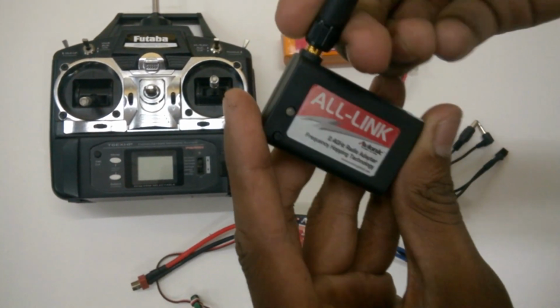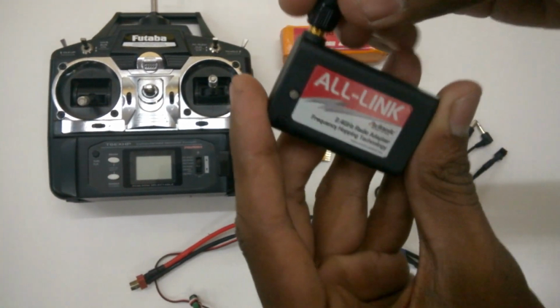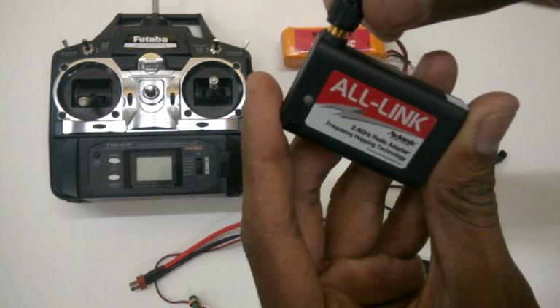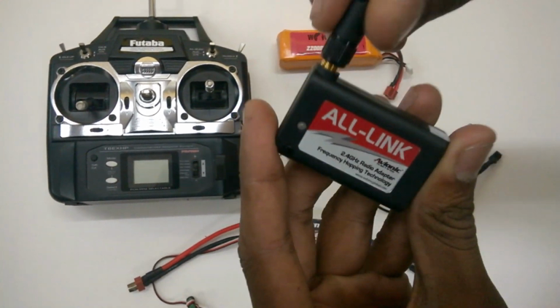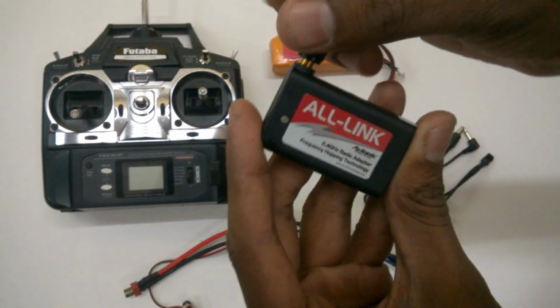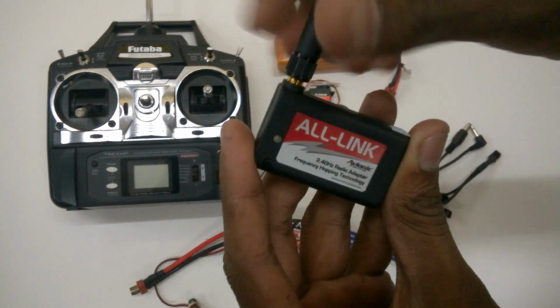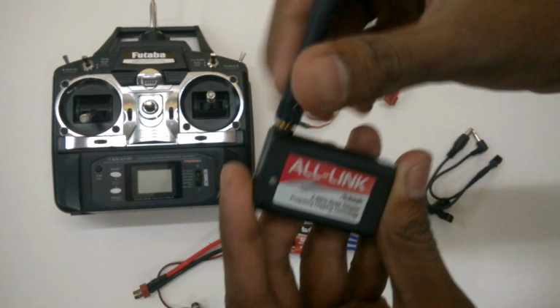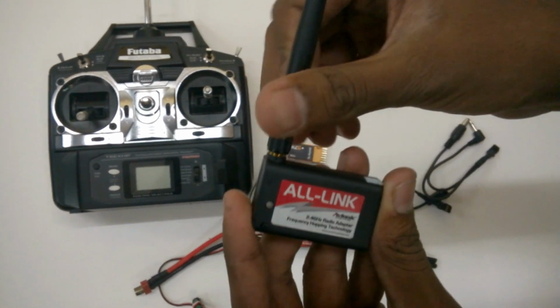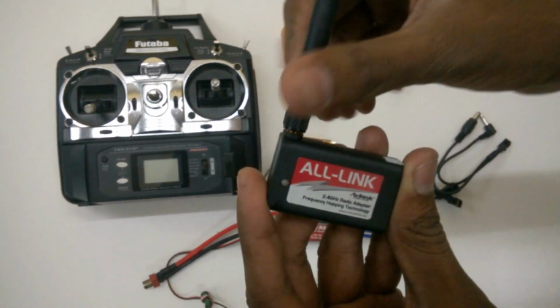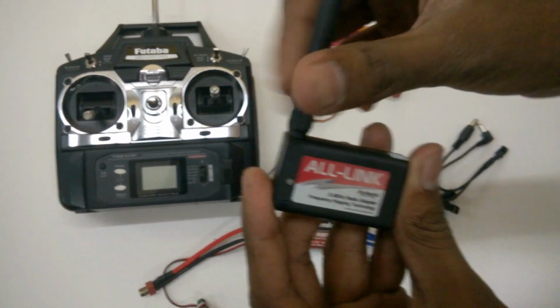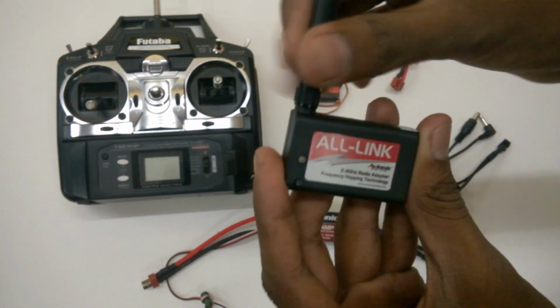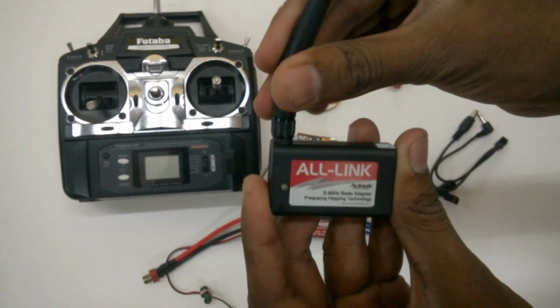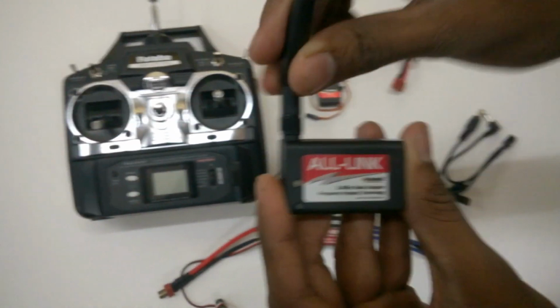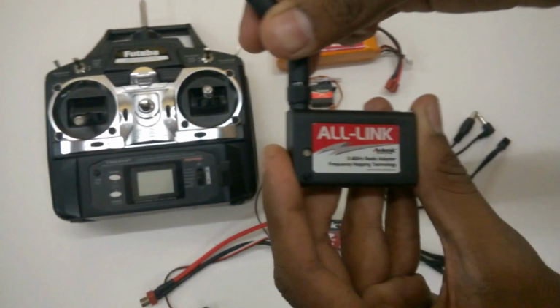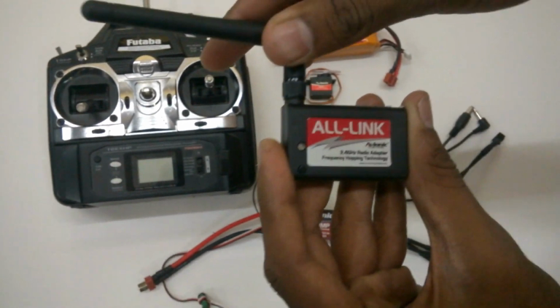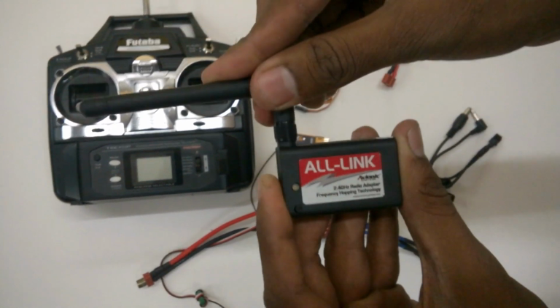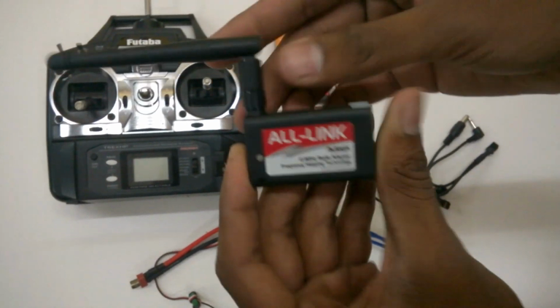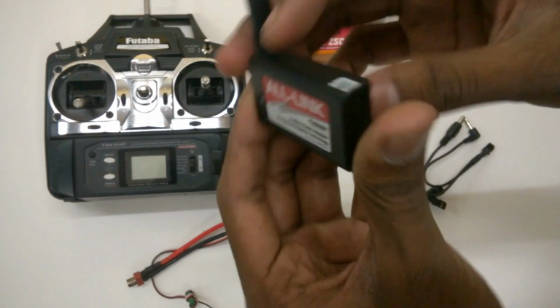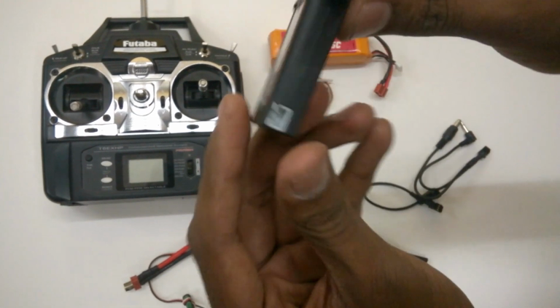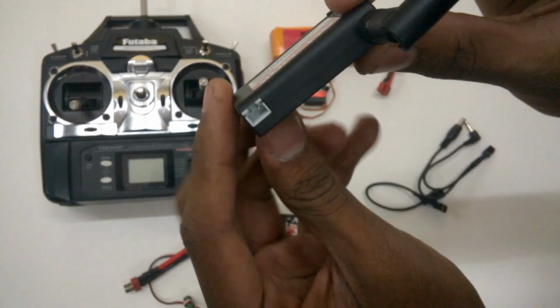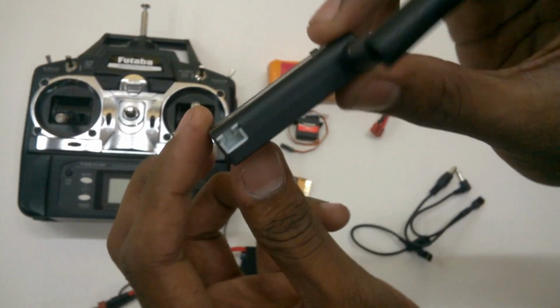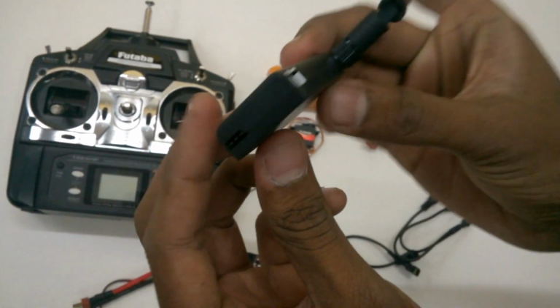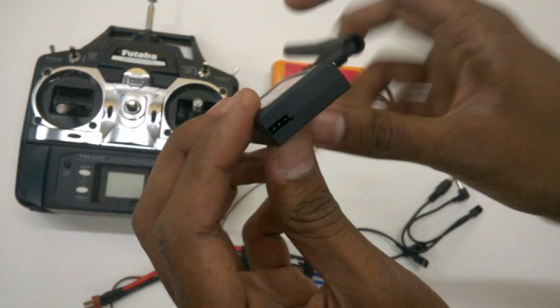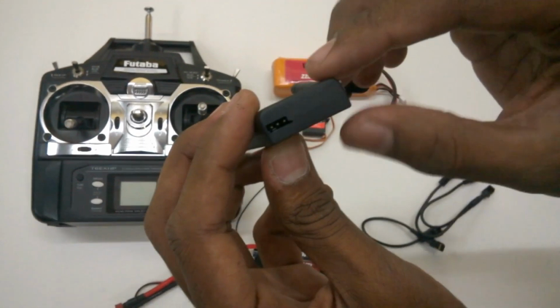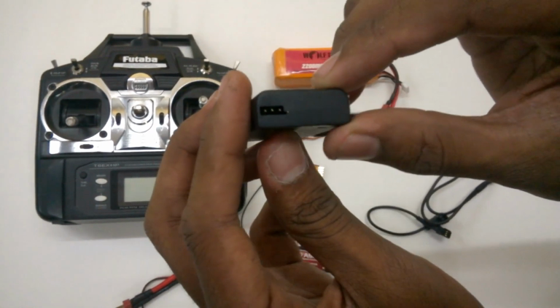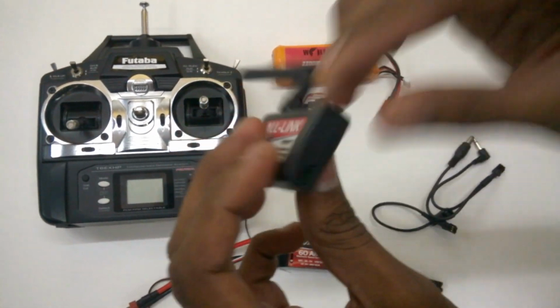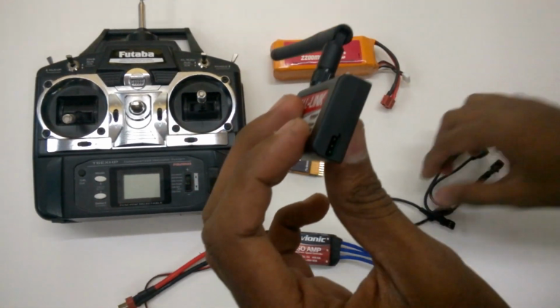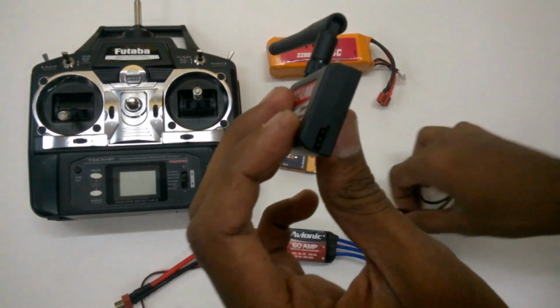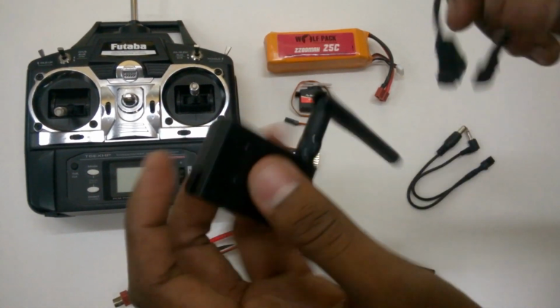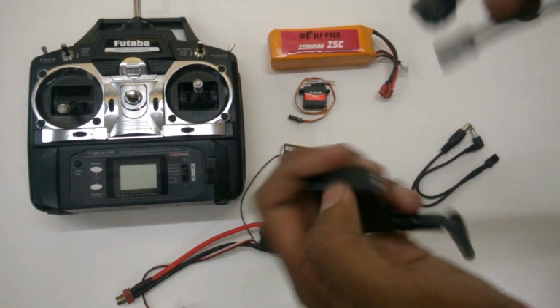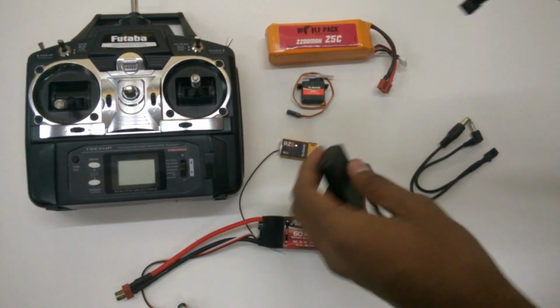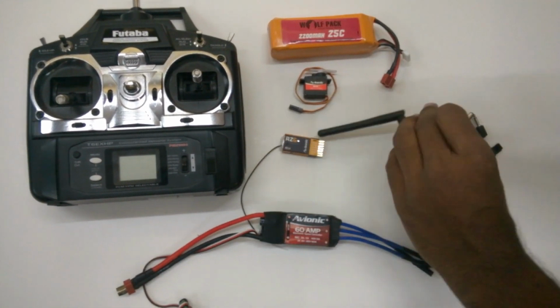Now, proceed with the process of tightening up the antenna securely to the module. Now, if you look closely at the module you will see certain slots. Coming to this slot, go ahead and pick up the Futaba connector.